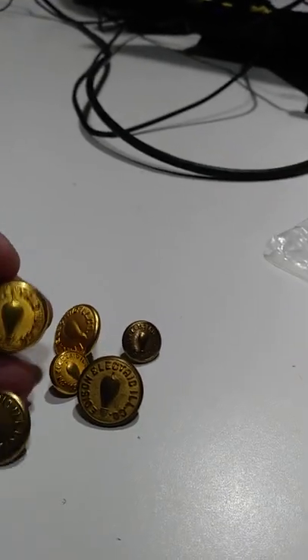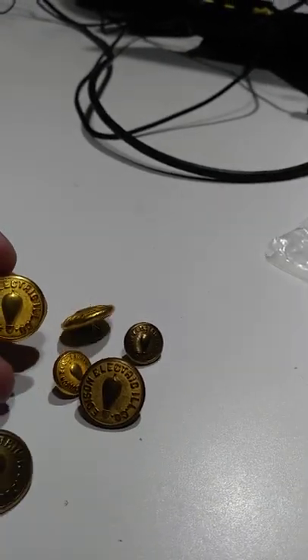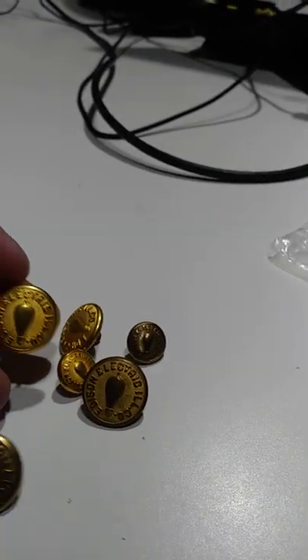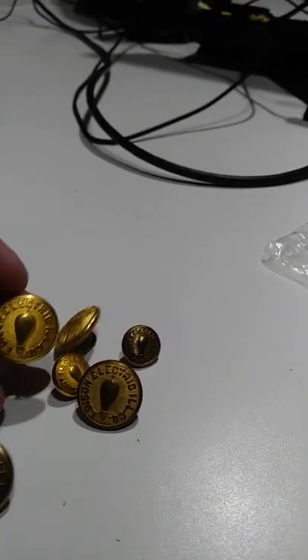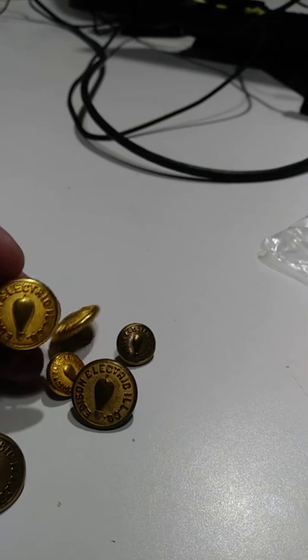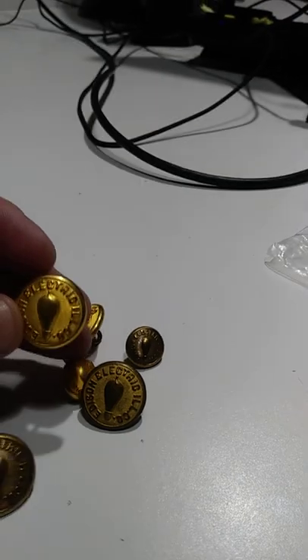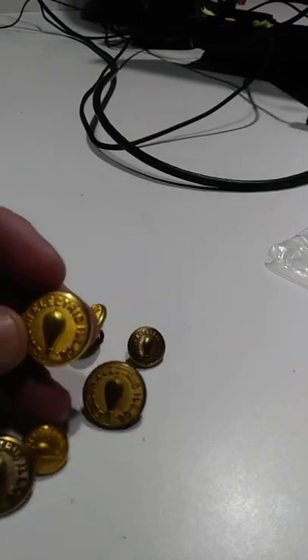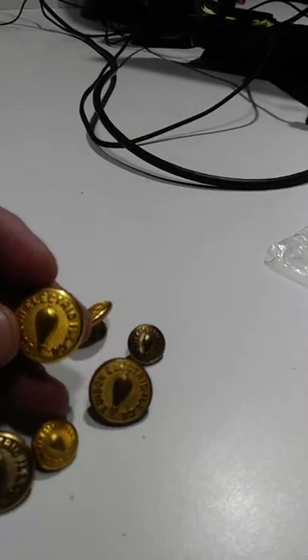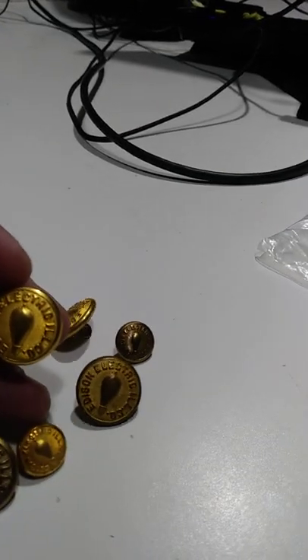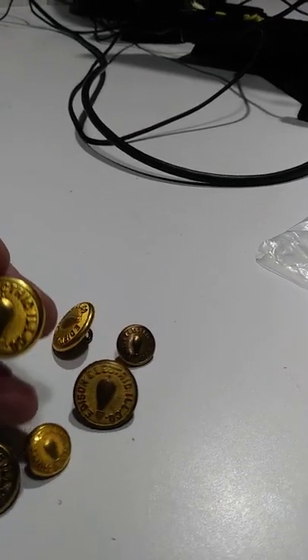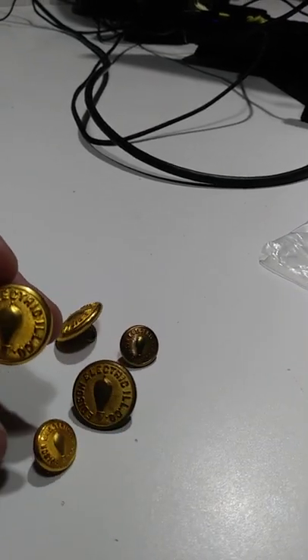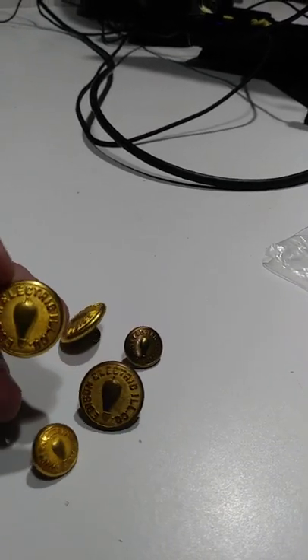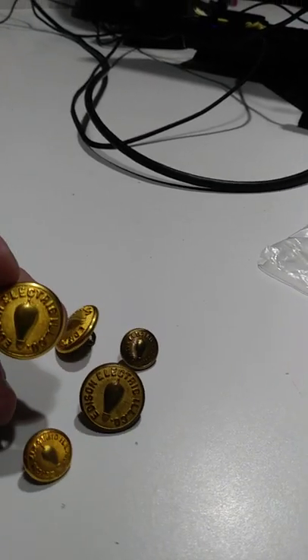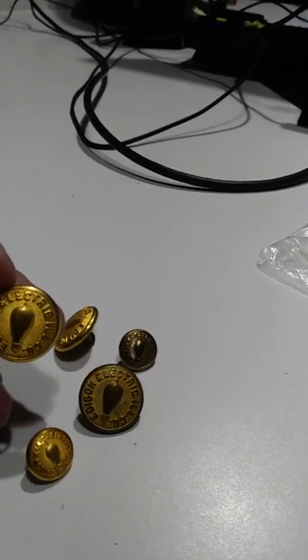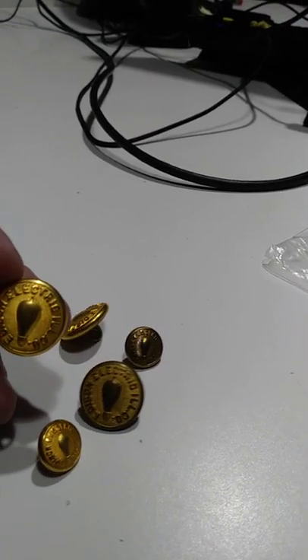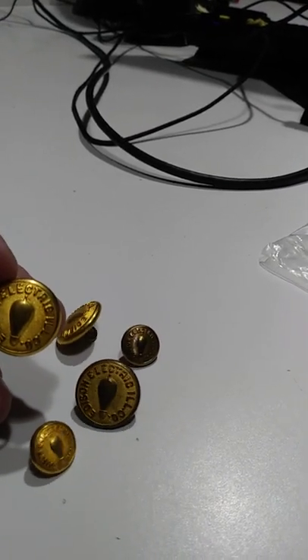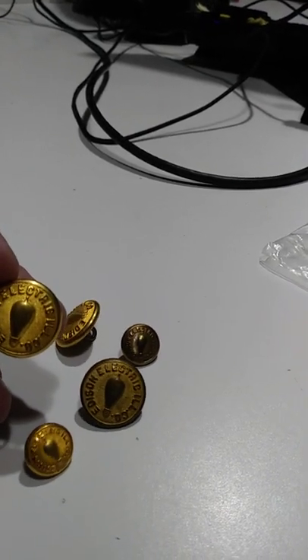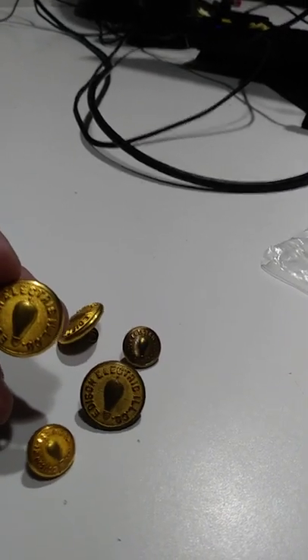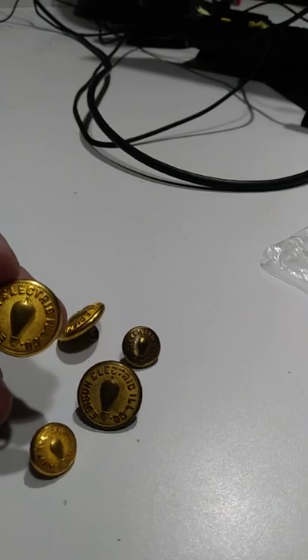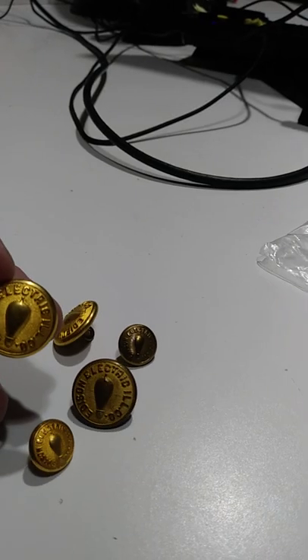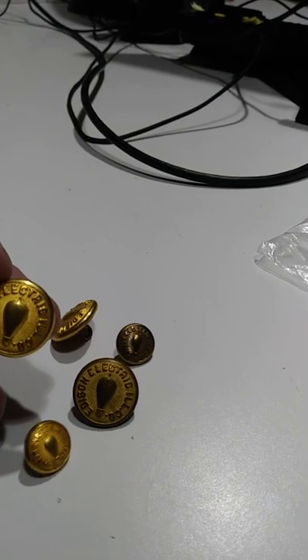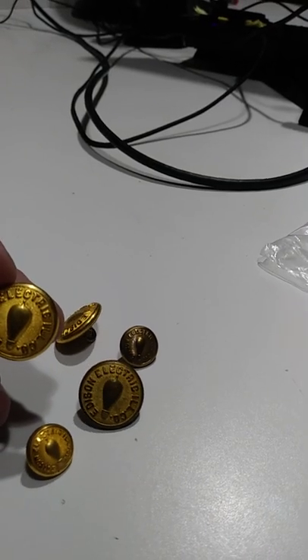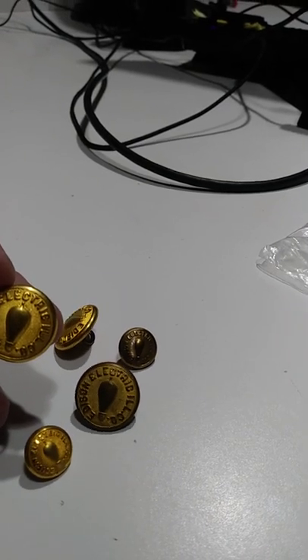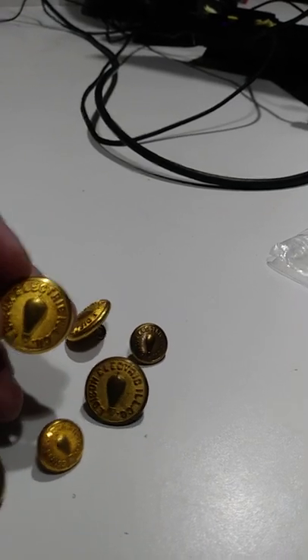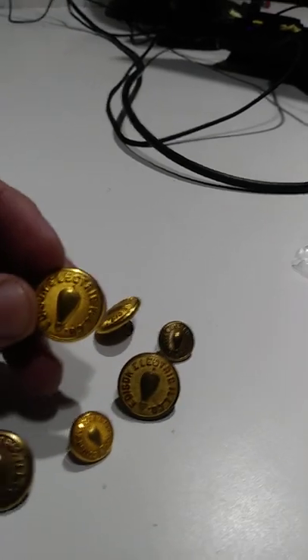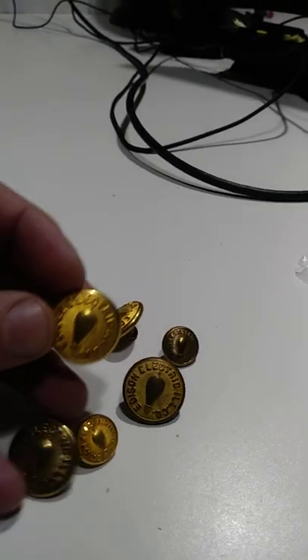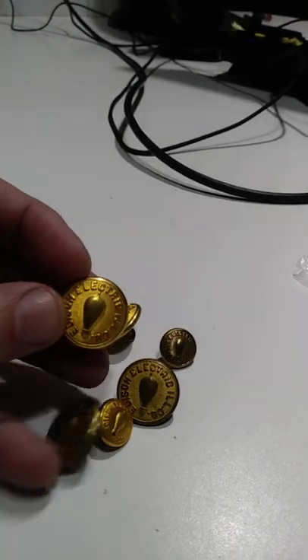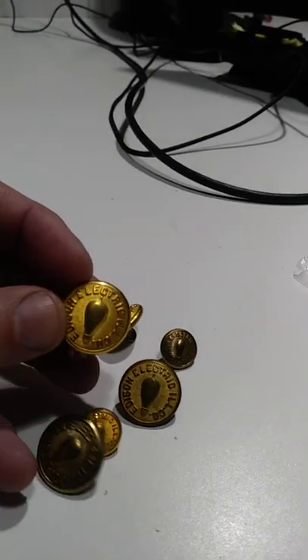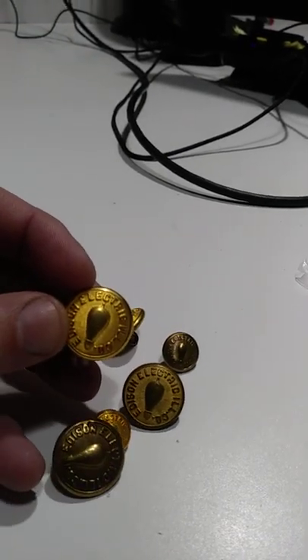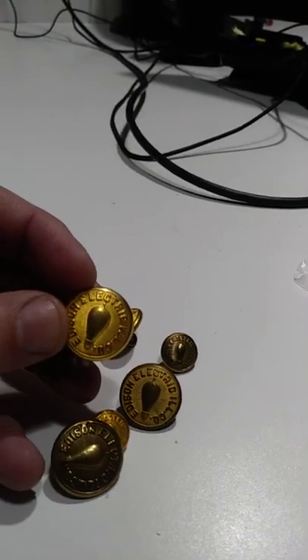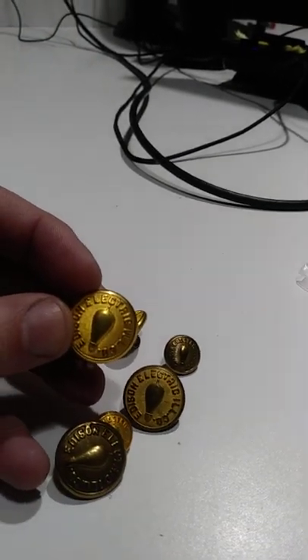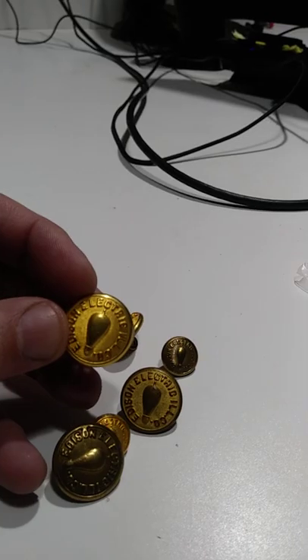I actually have four of those, and I have a couple small ones, which I'm going to get probably around $50 for. They're small, they're tiny. I paid $5 for them all — I can't beat it. It was from somebody who sold buttons on top of it.